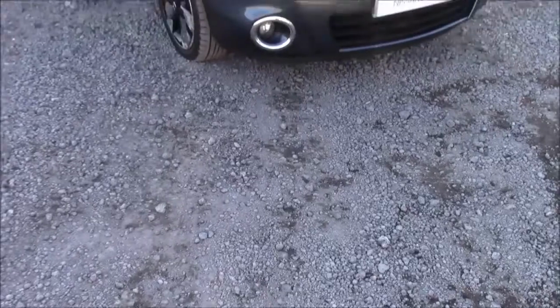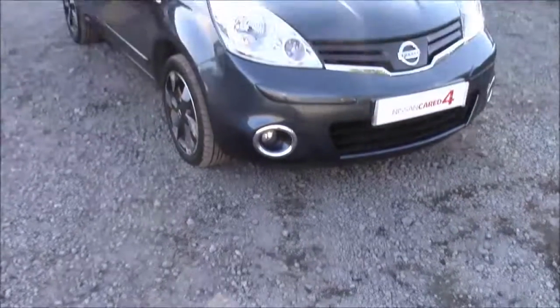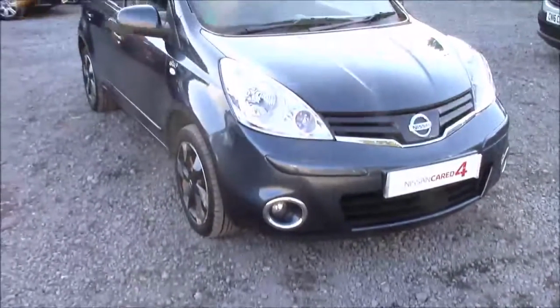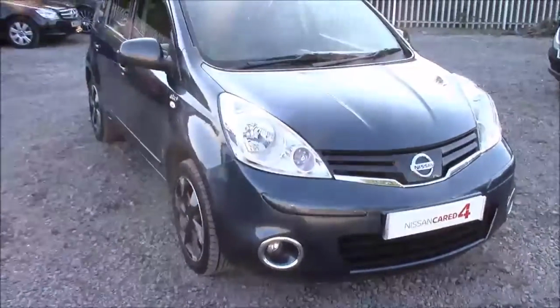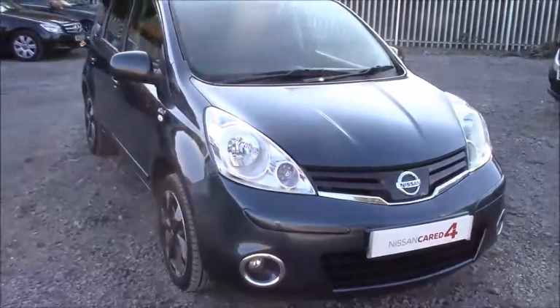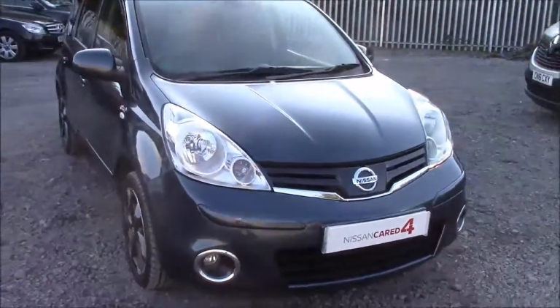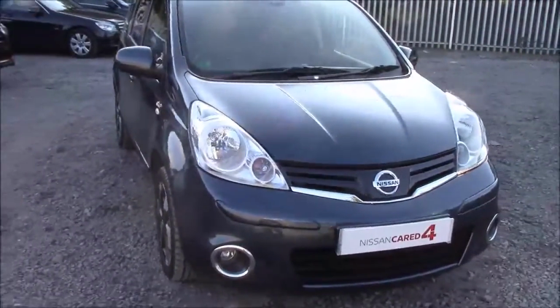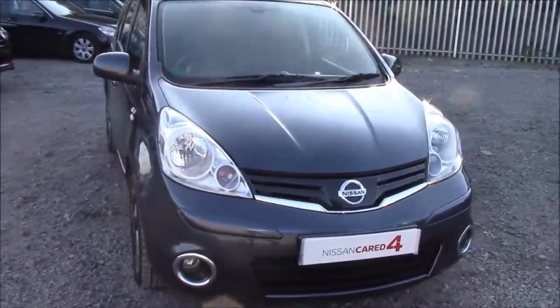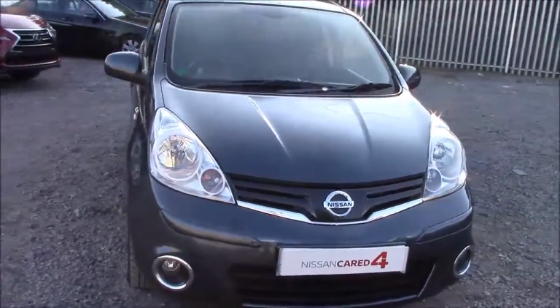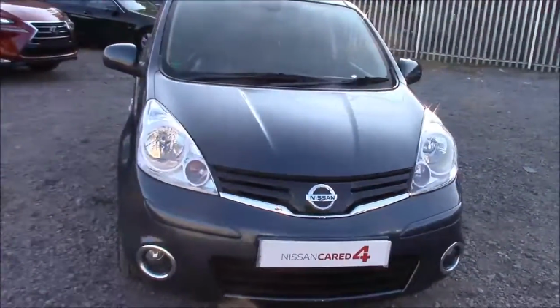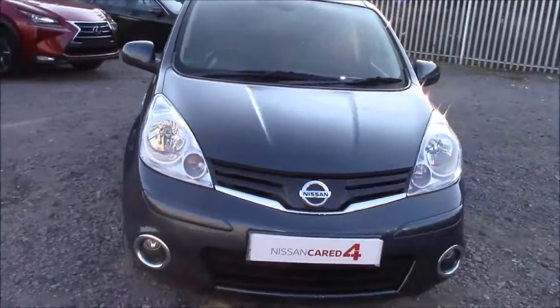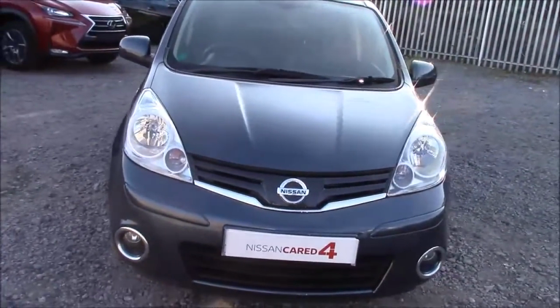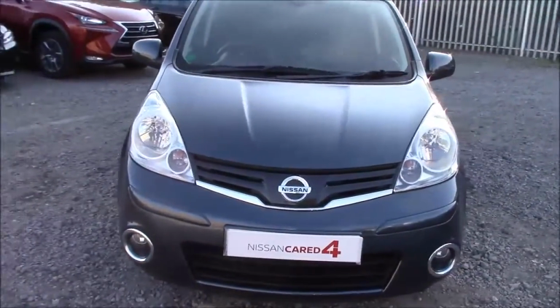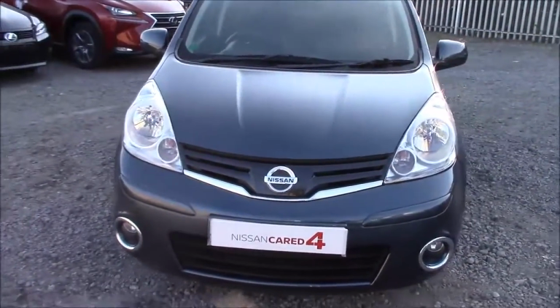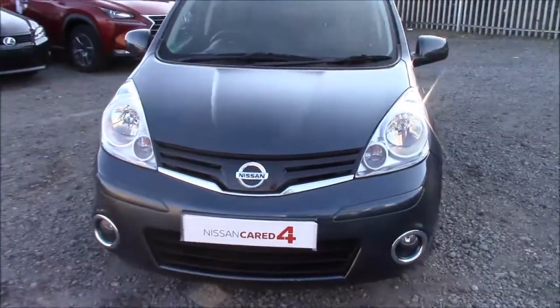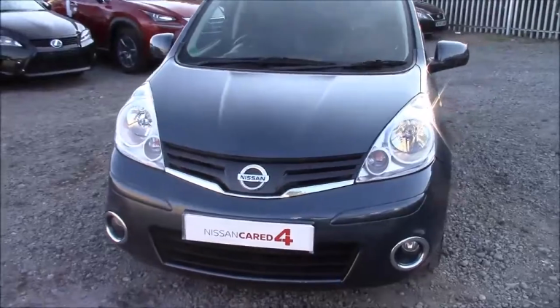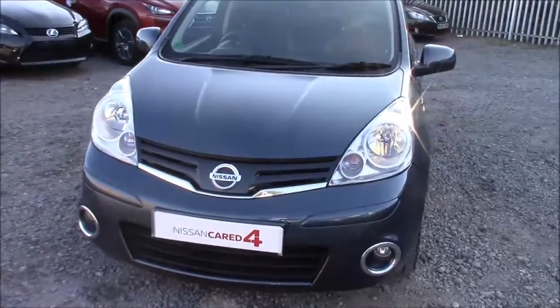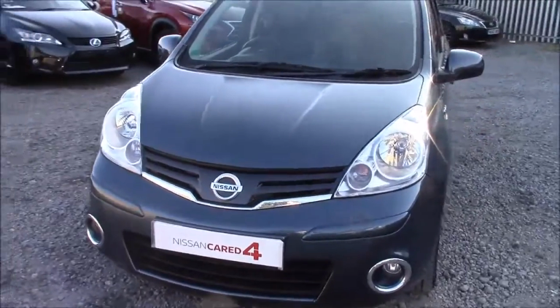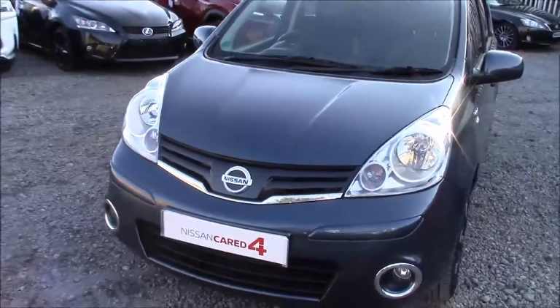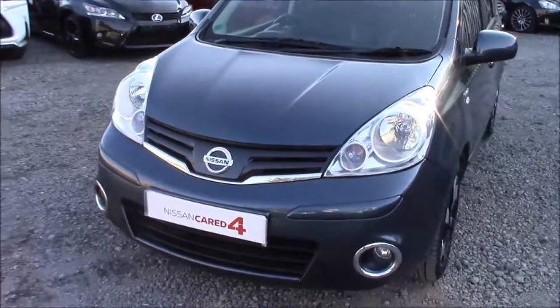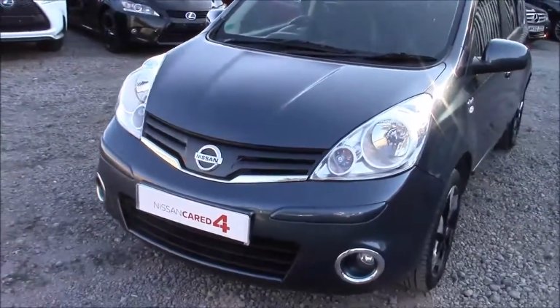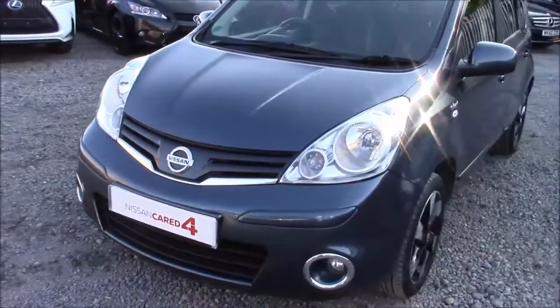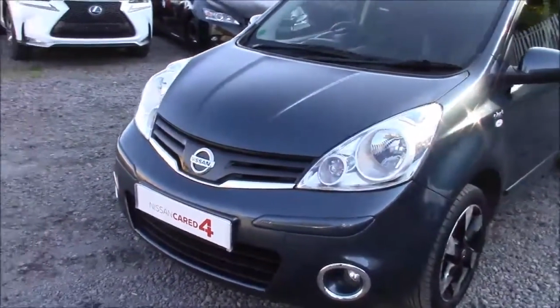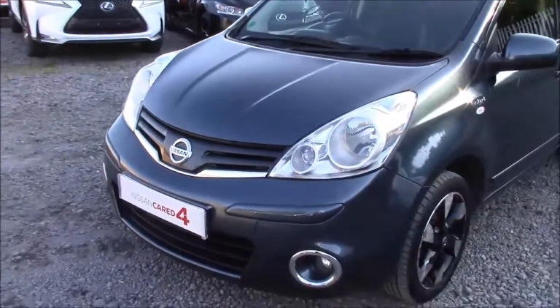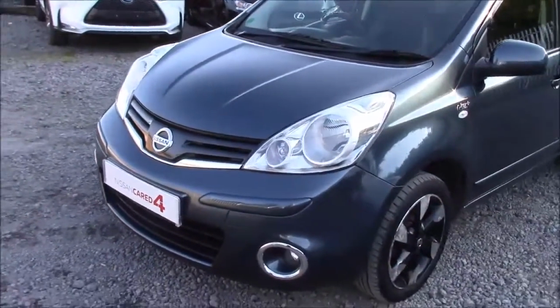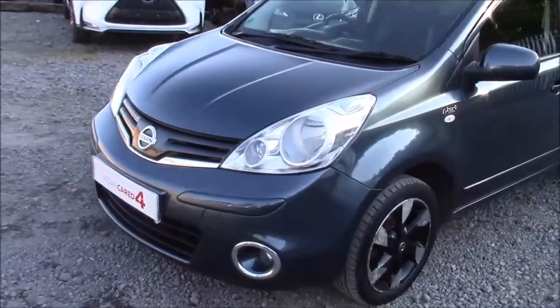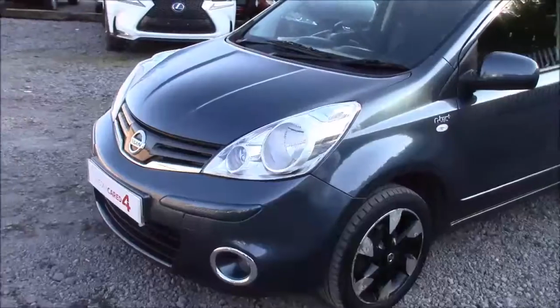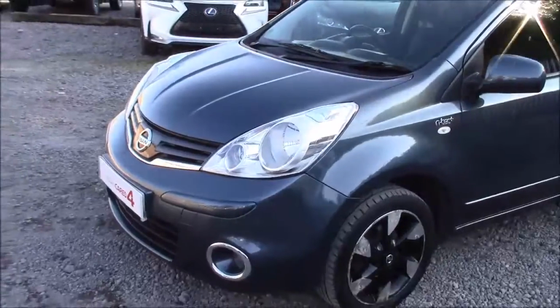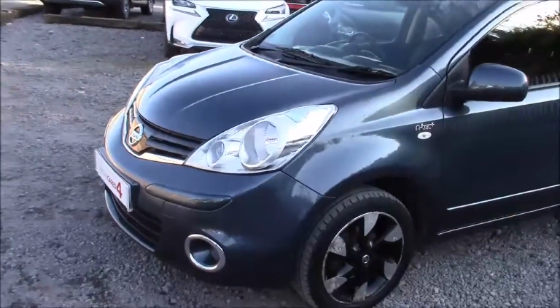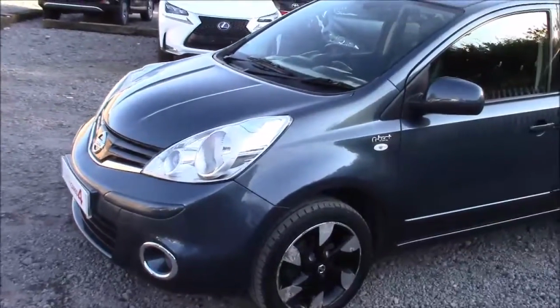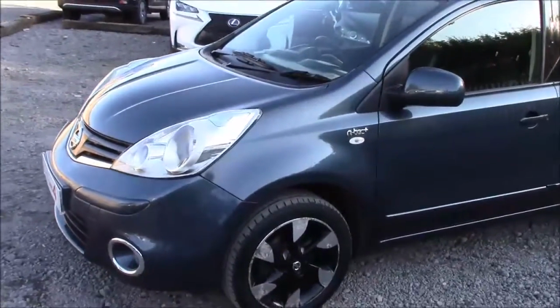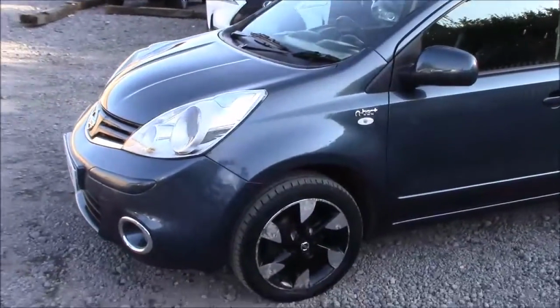Welcome to Wester's Garages Nissan here on Hadfield Road in Cardiff. In today's presentation we have a Nissan Note N-Tec Plus fitted with a 1.4 litre petrol engine and a 5-speed manual gearbox. This car was first registered in 2012 and comes finished in a lovely deep blue paint.